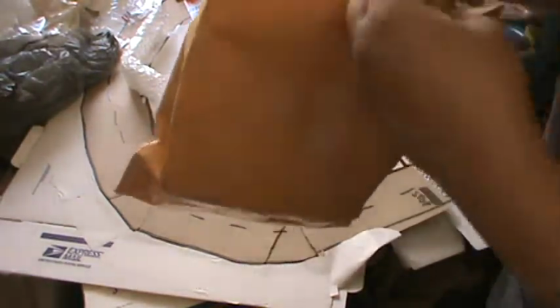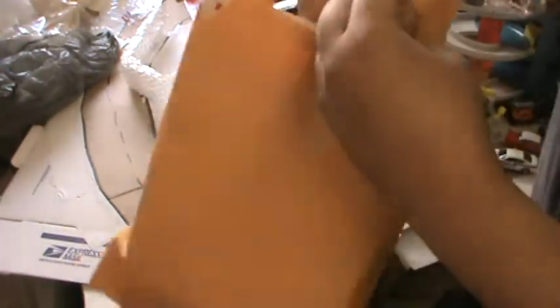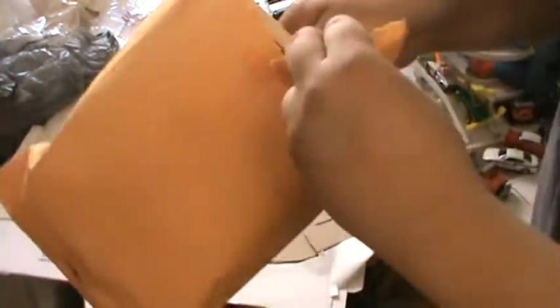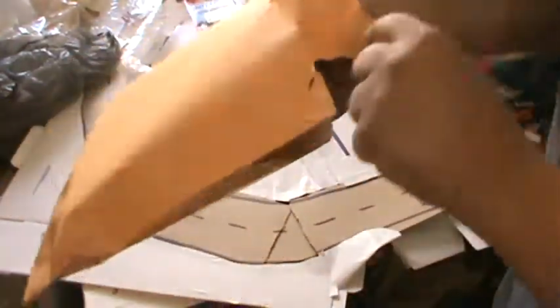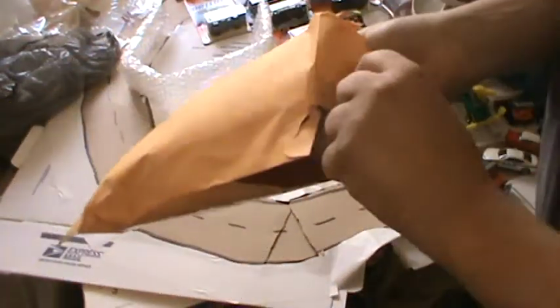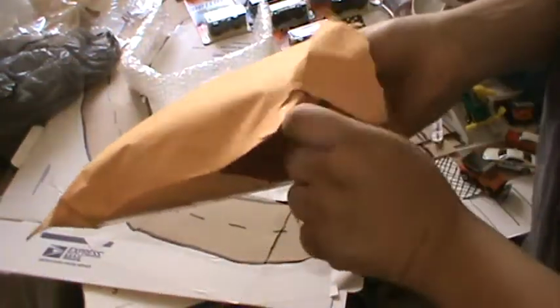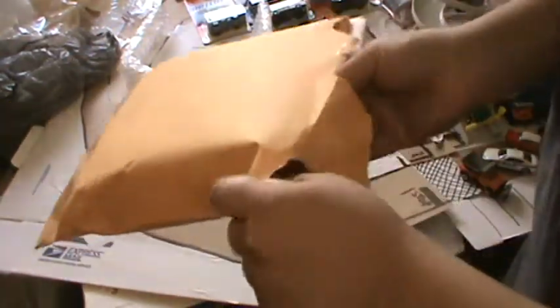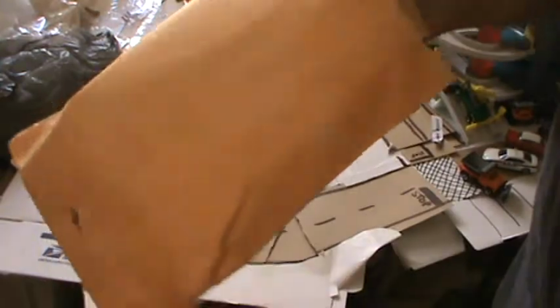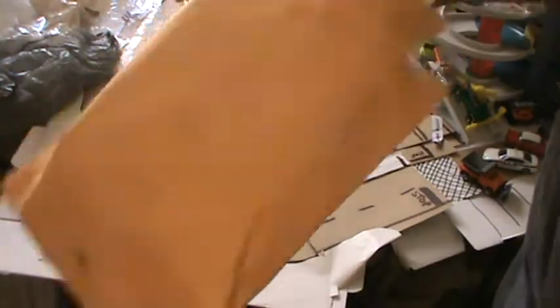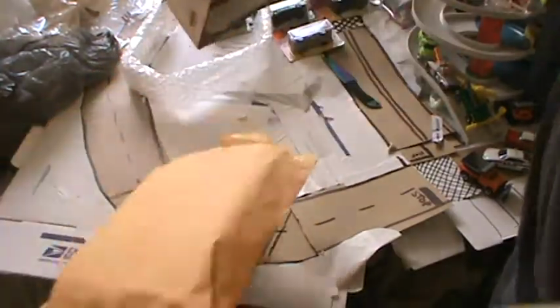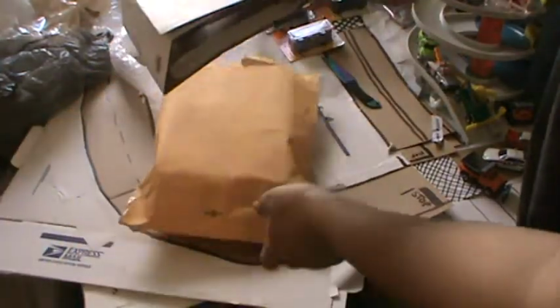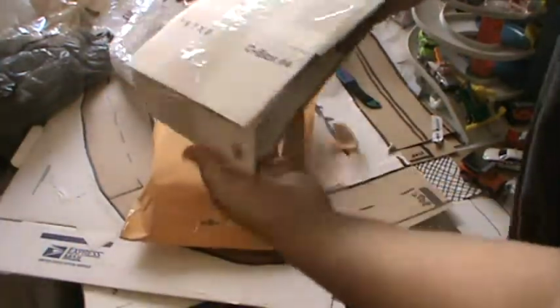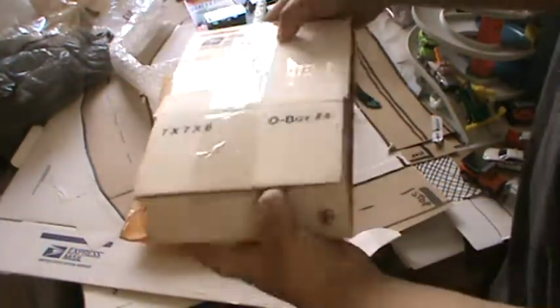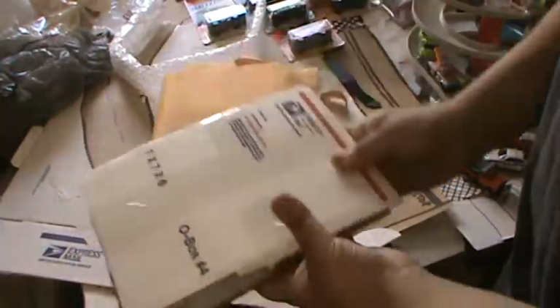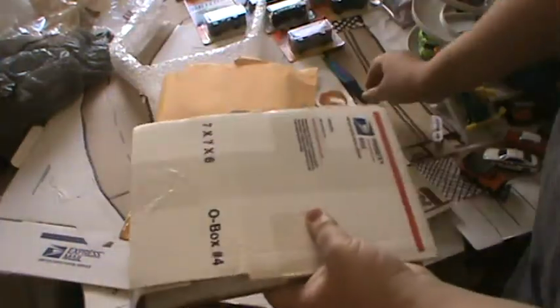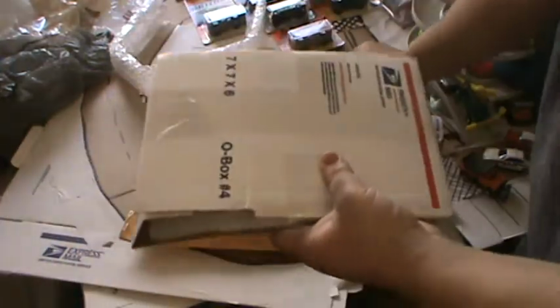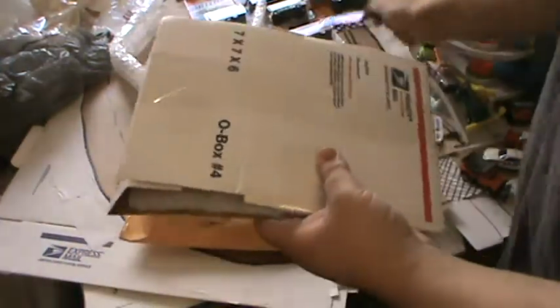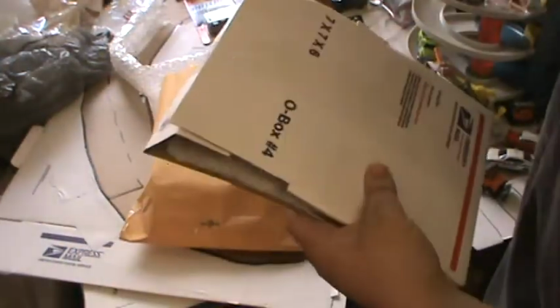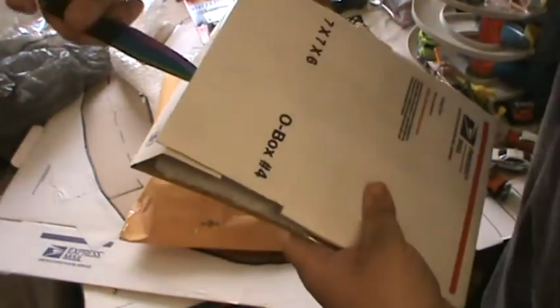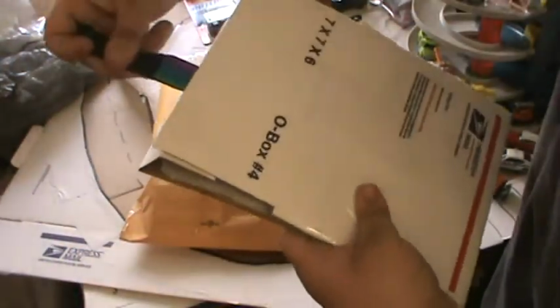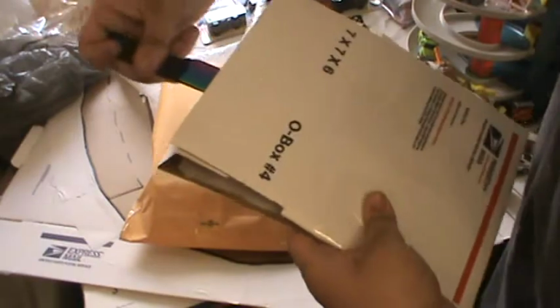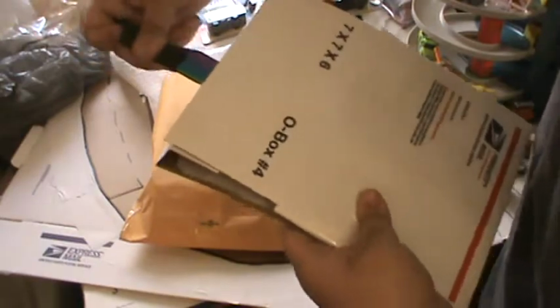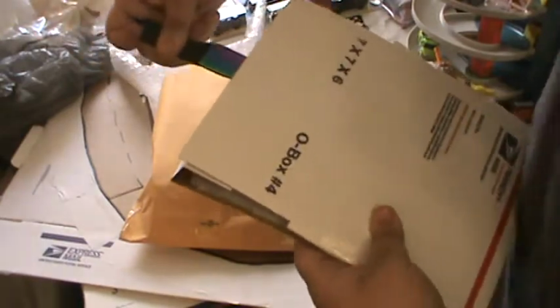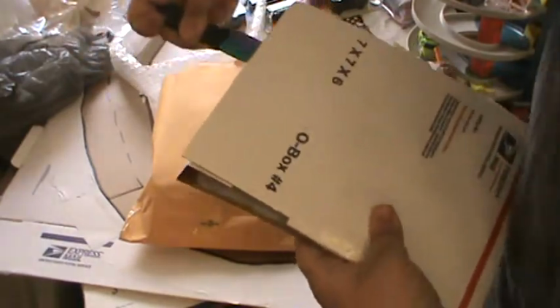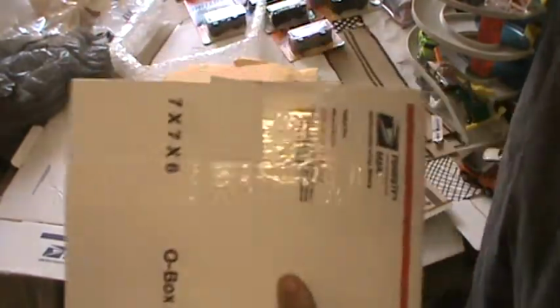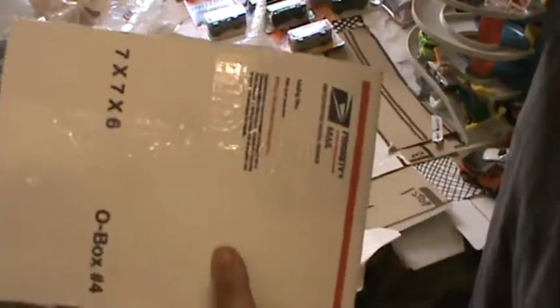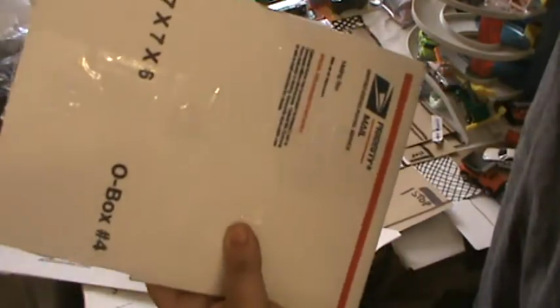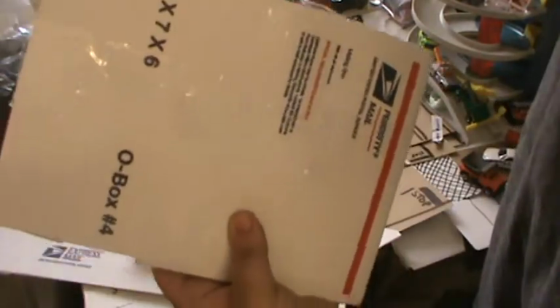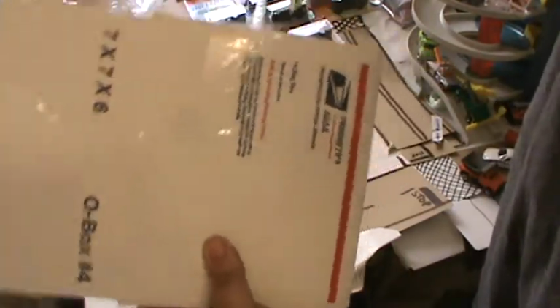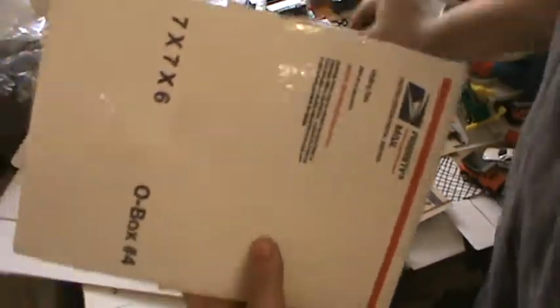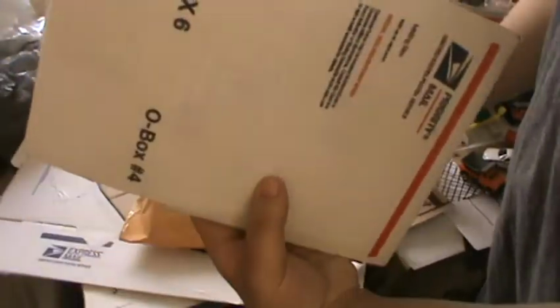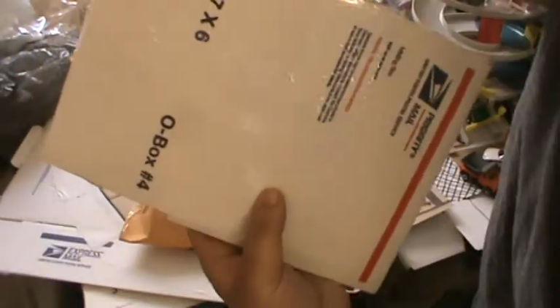So we're going to go ahead and find out together. We've got some nice packaging on here, let's see what we got.